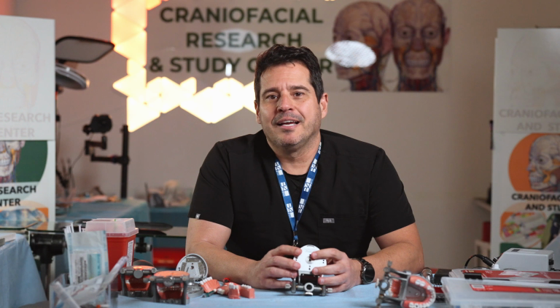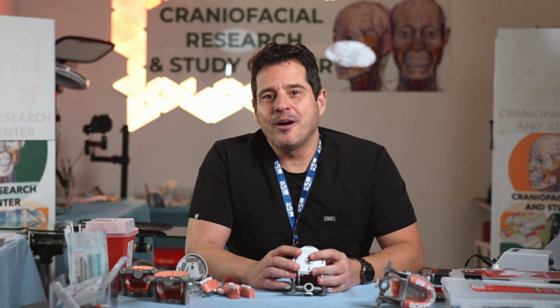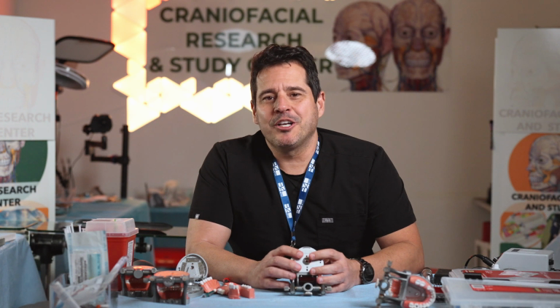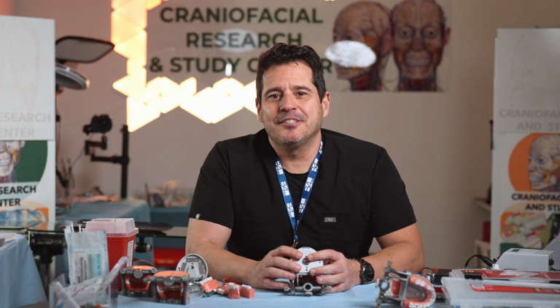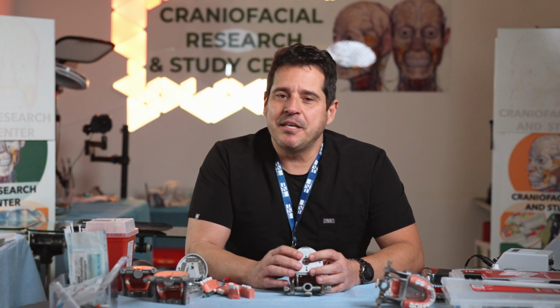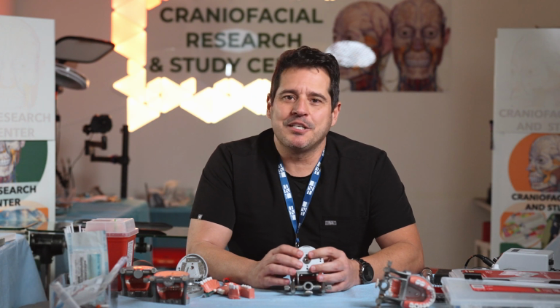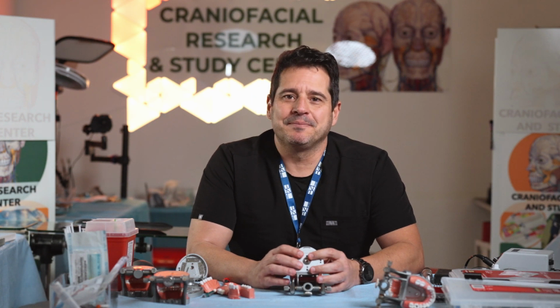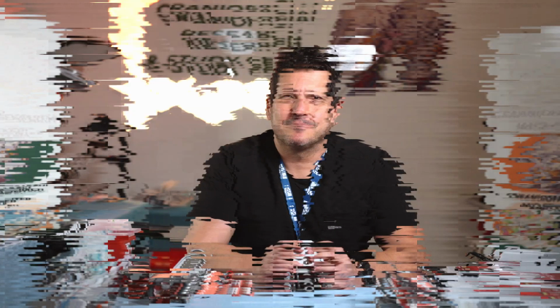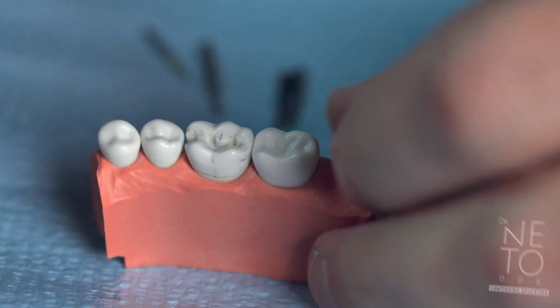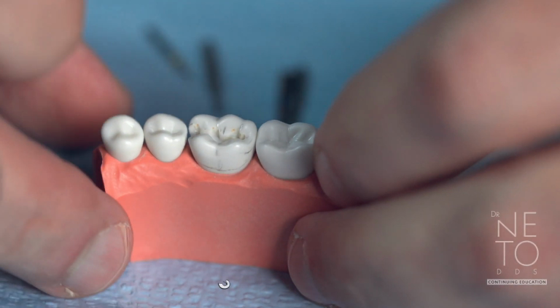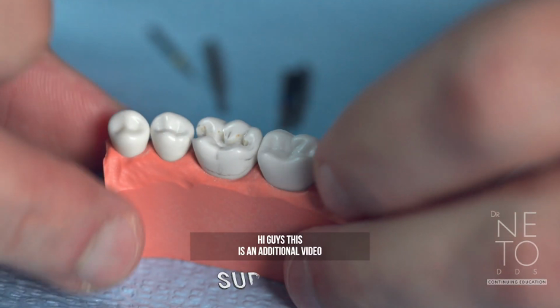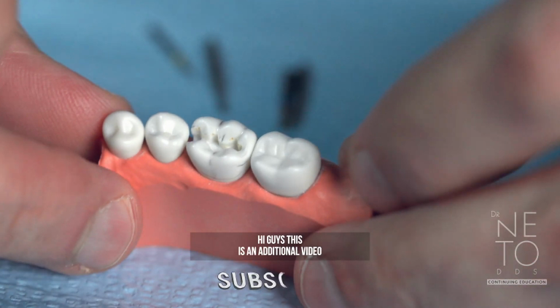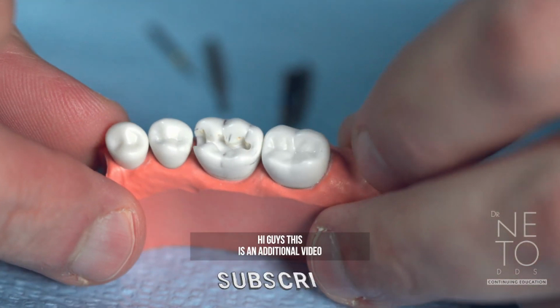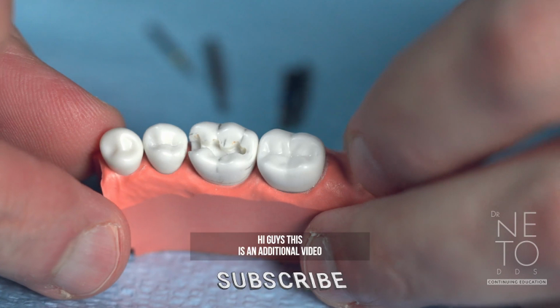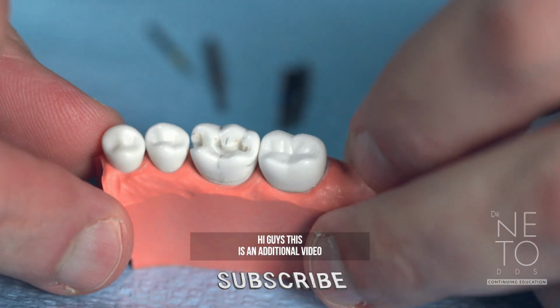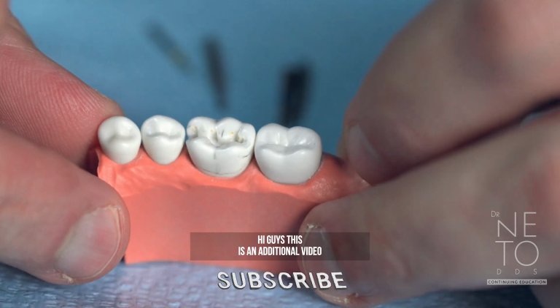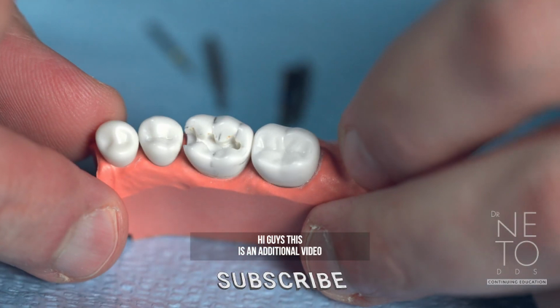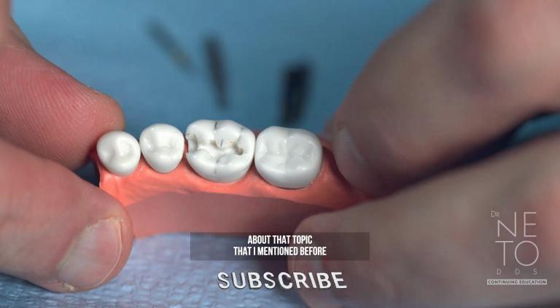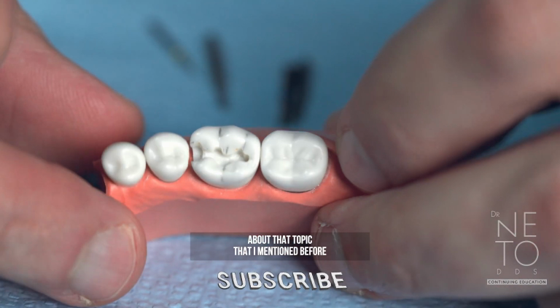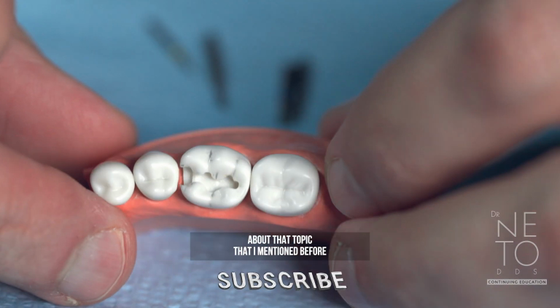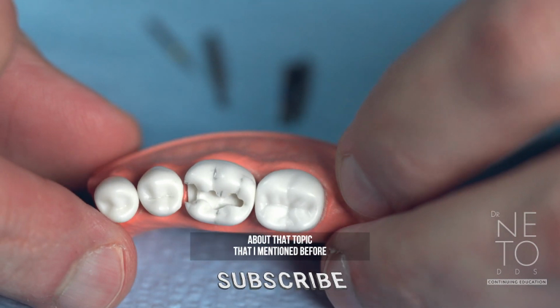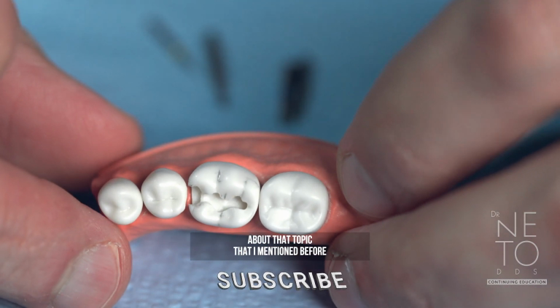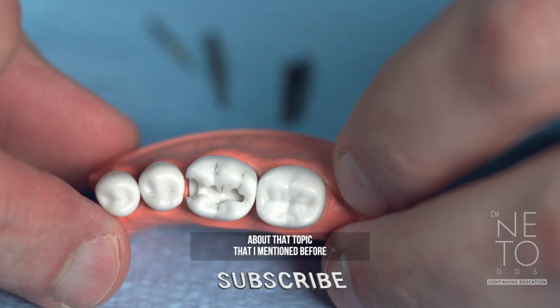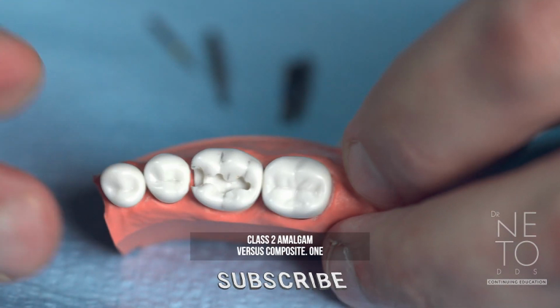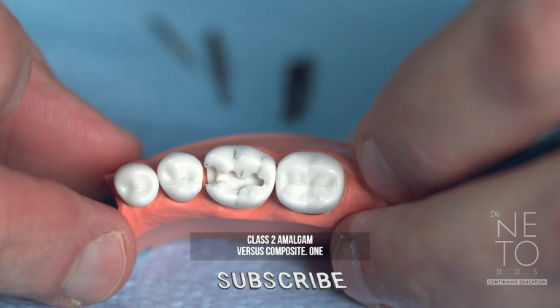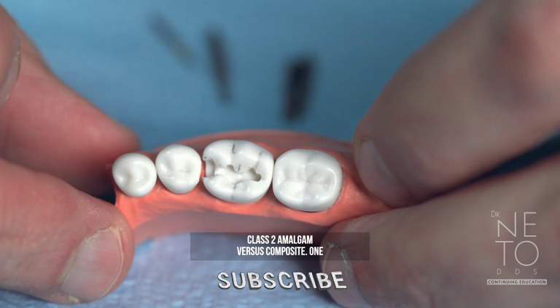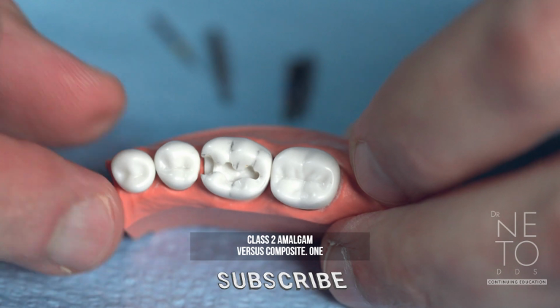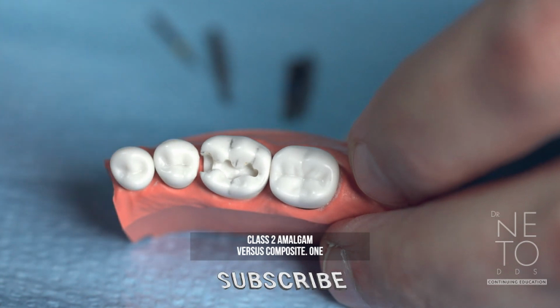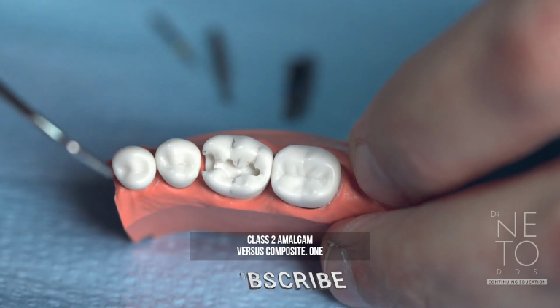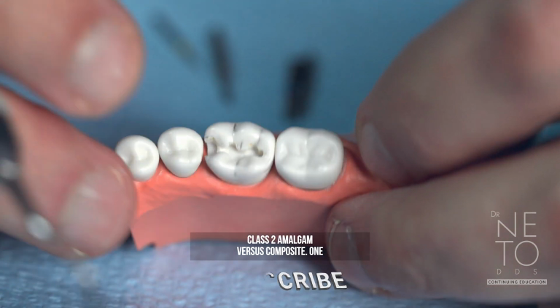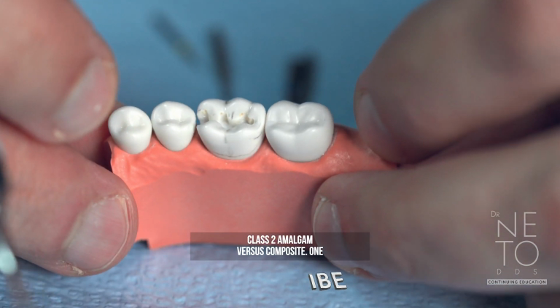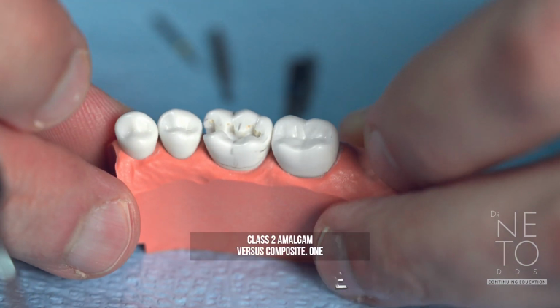Hello, I'm Dr. Neto and I'm here for more tips. Hi guys, this is an additional video about that topic that I mentioned before: class 2 amalgam versus composite.